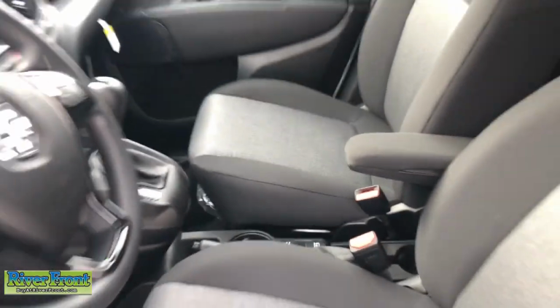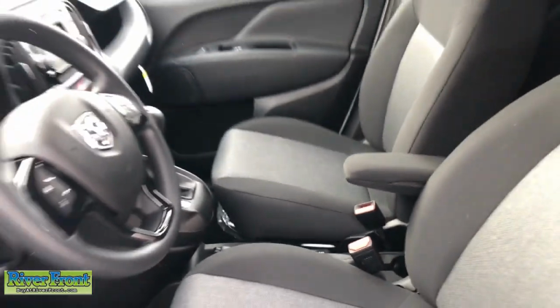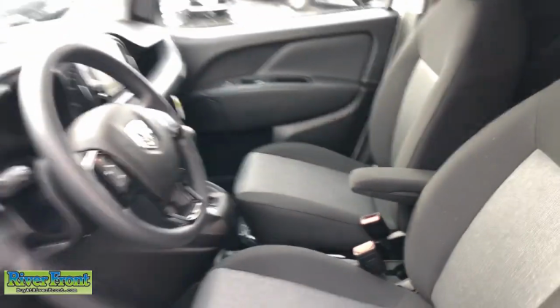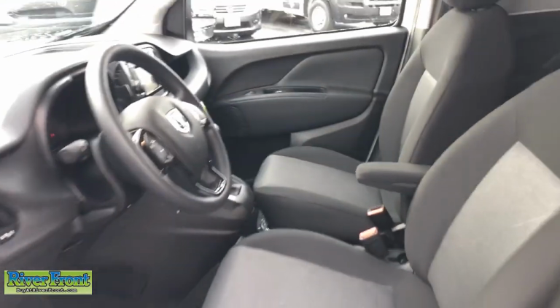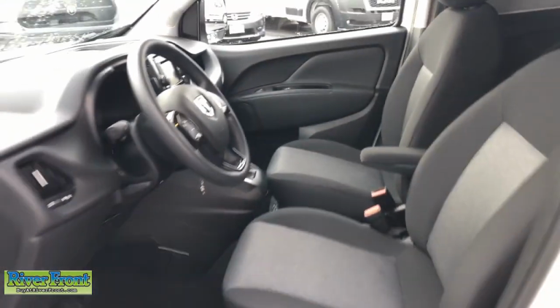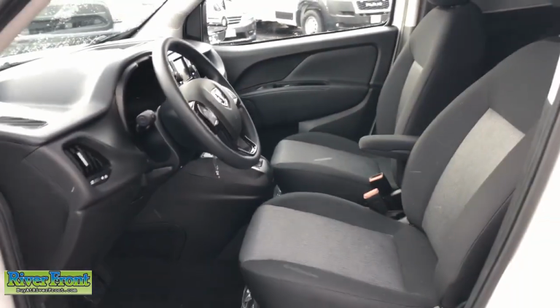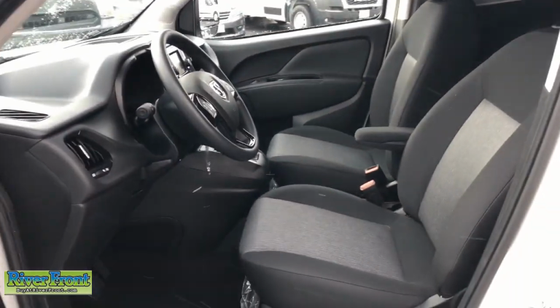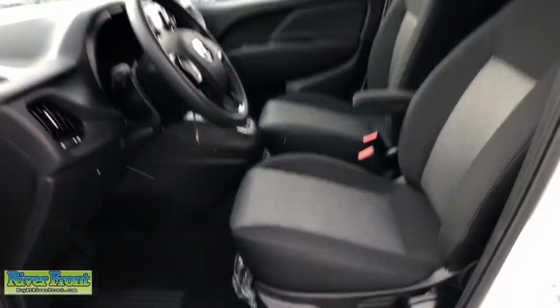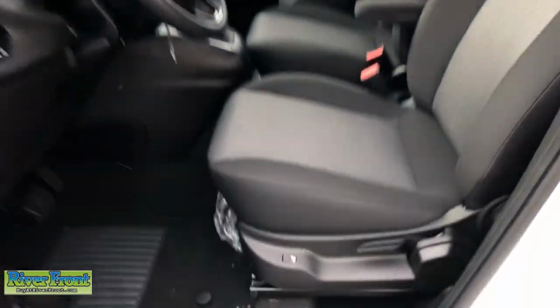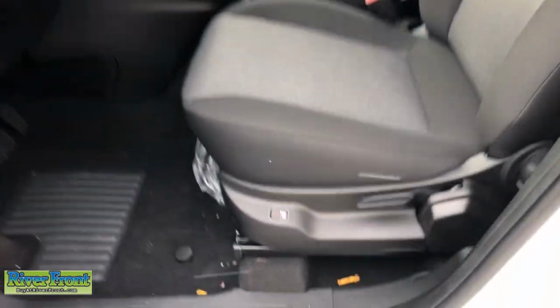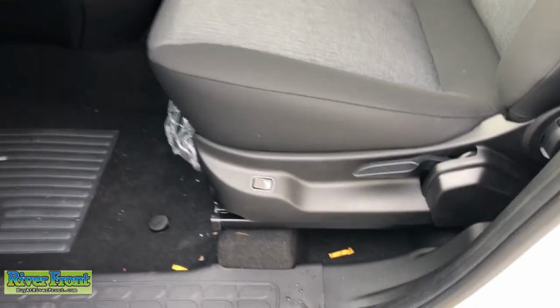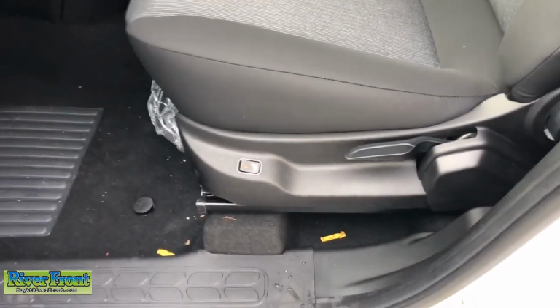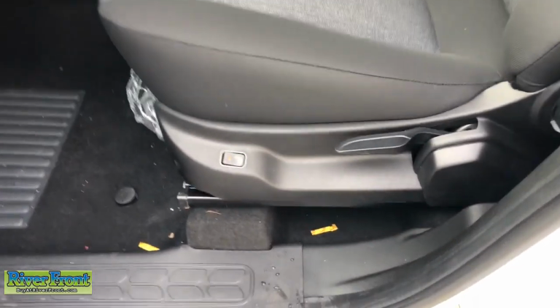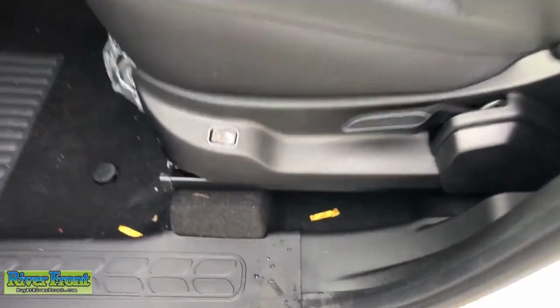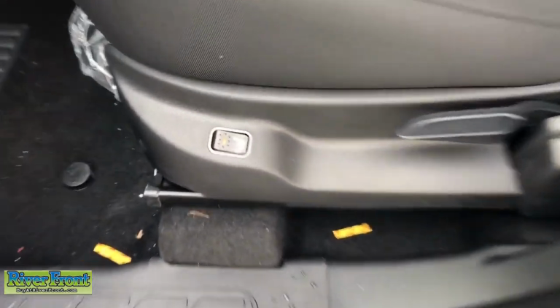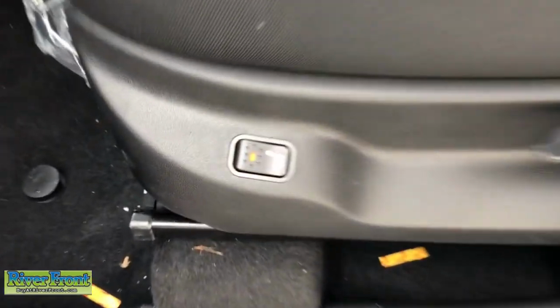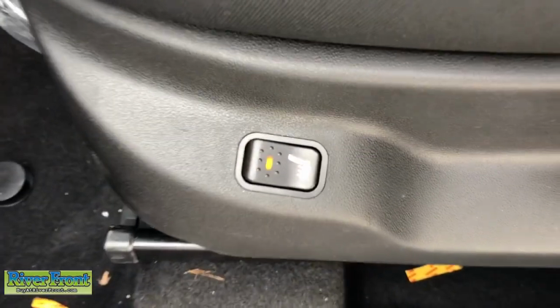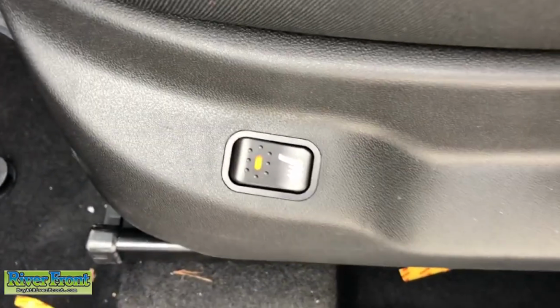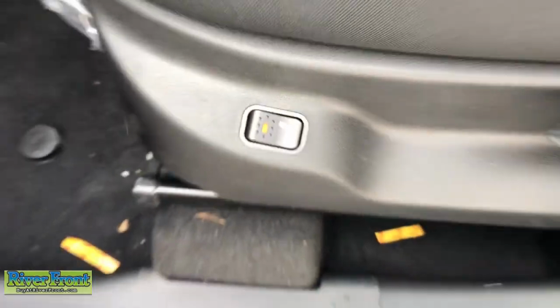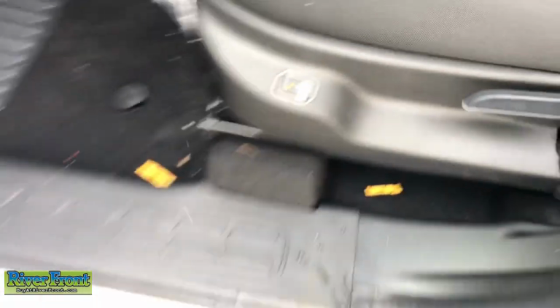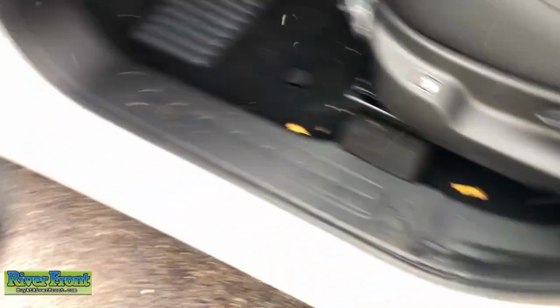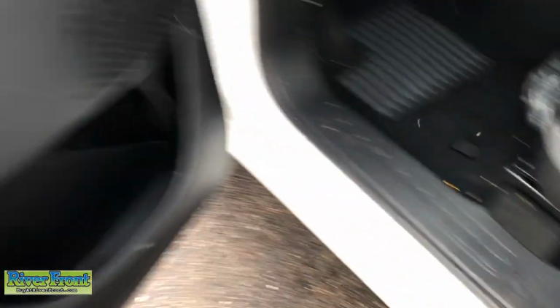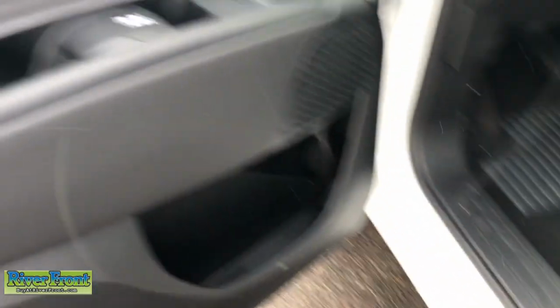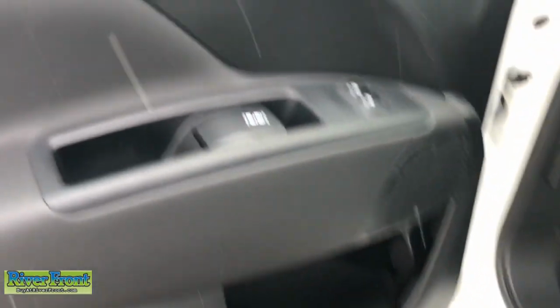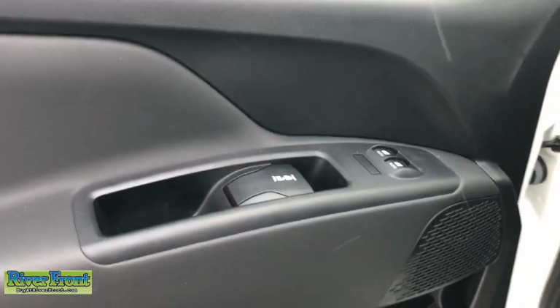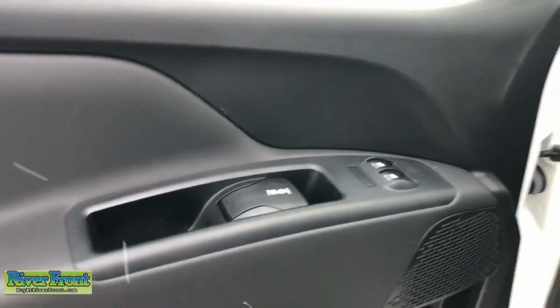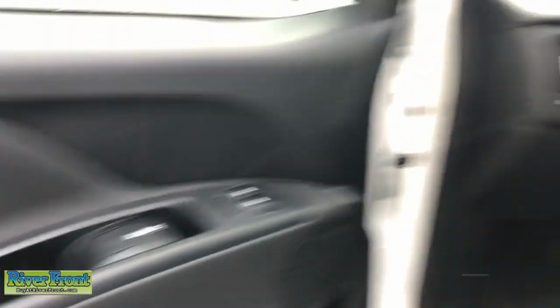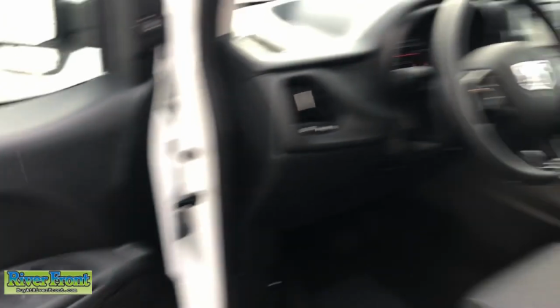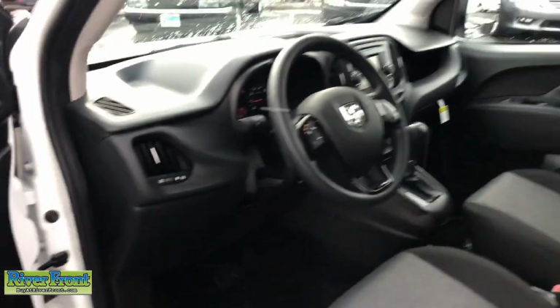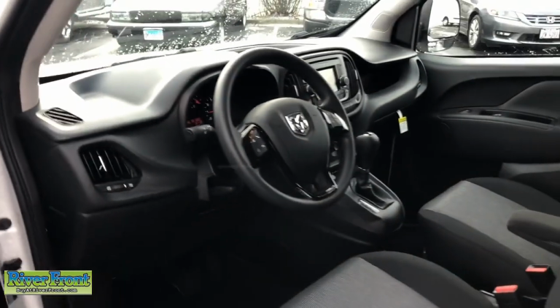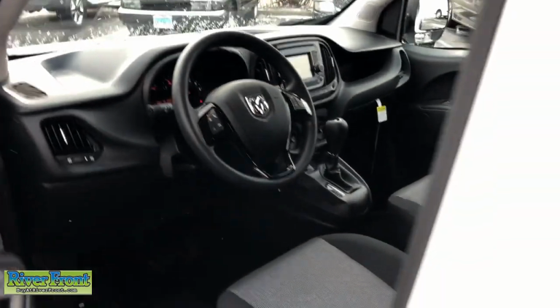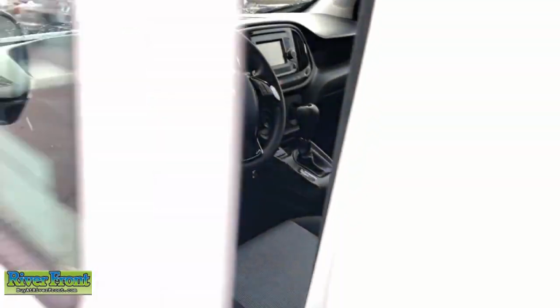Feel confident about your business with this efficient Promaster City. Treat yourself to a test drive today. Our staff will toss you the keys and give you an outstanding customer experience.